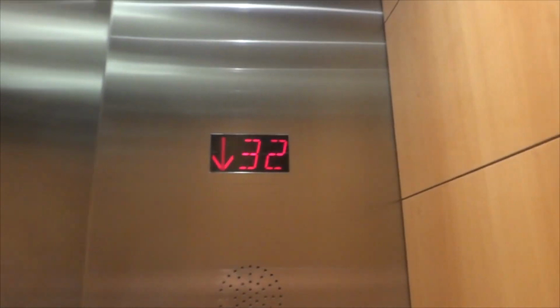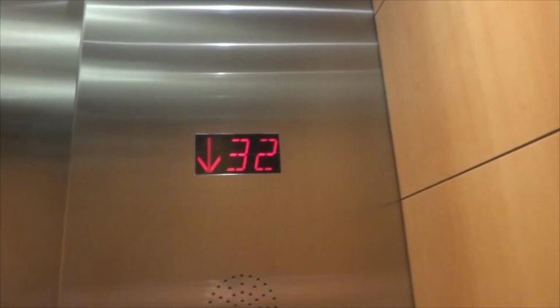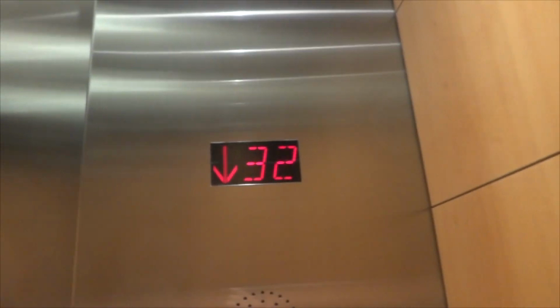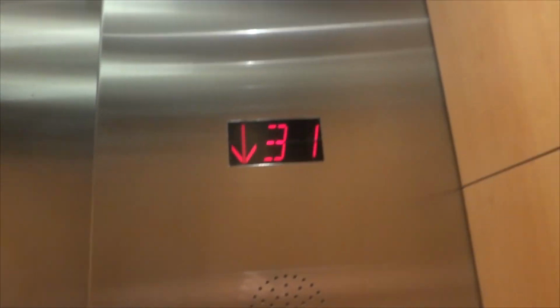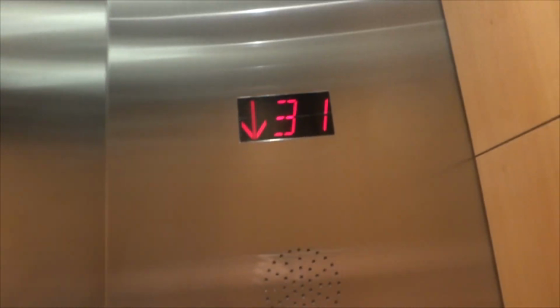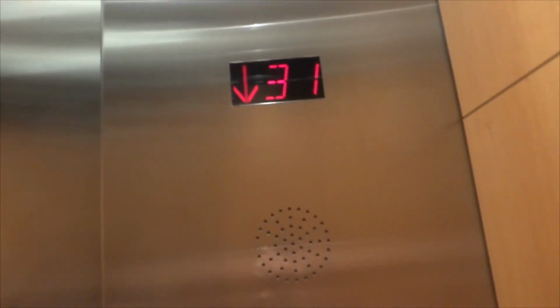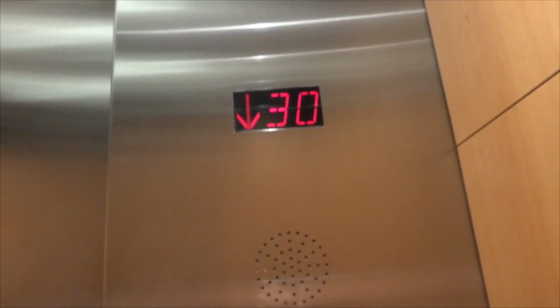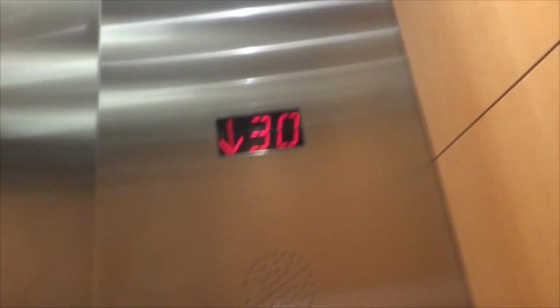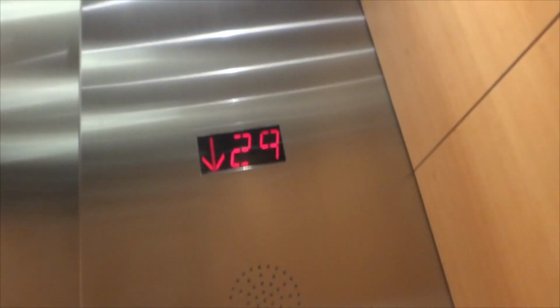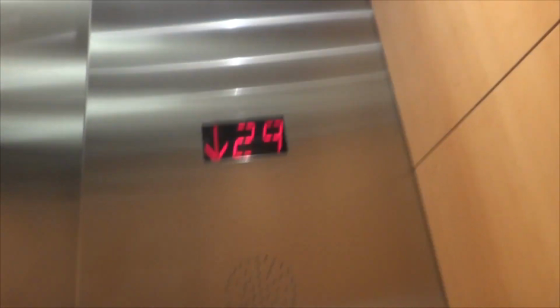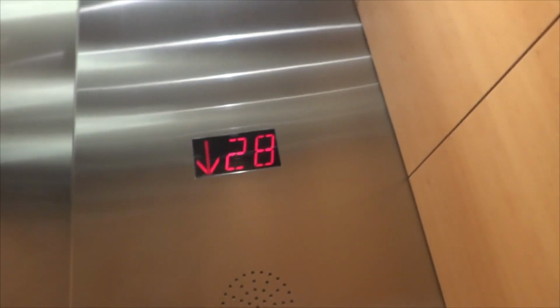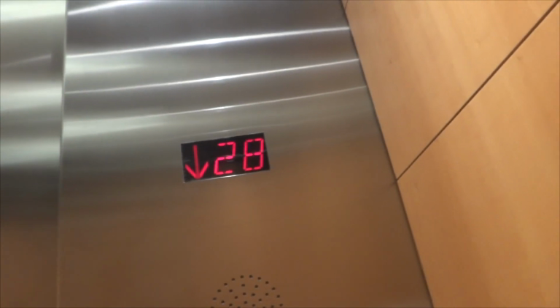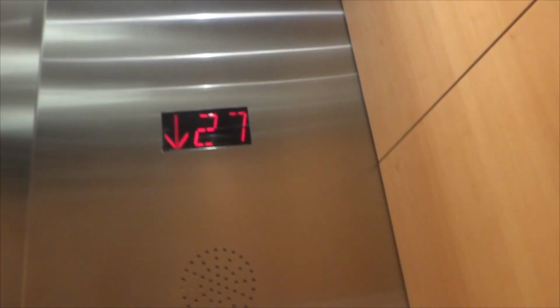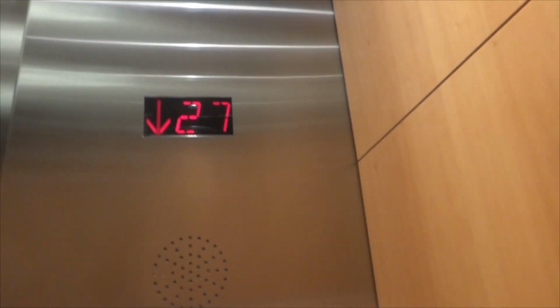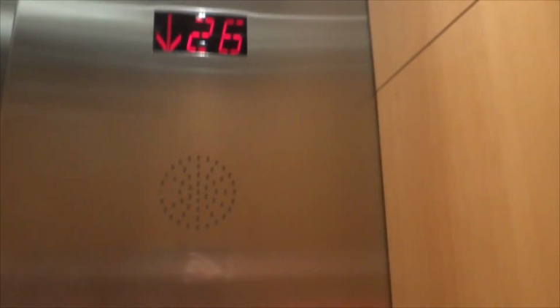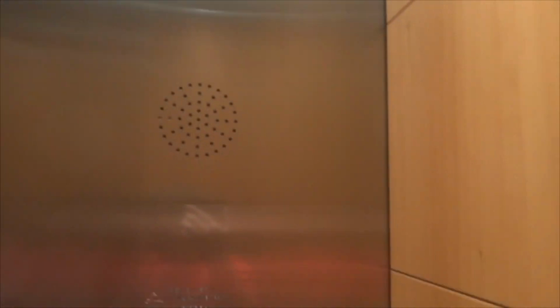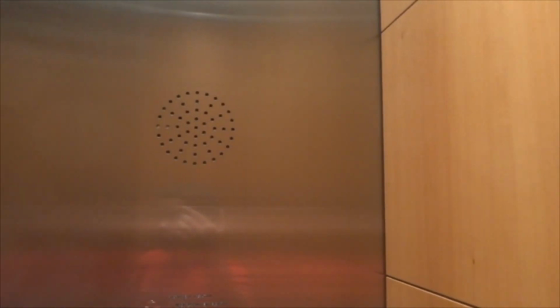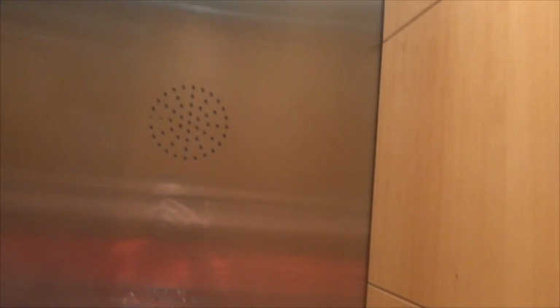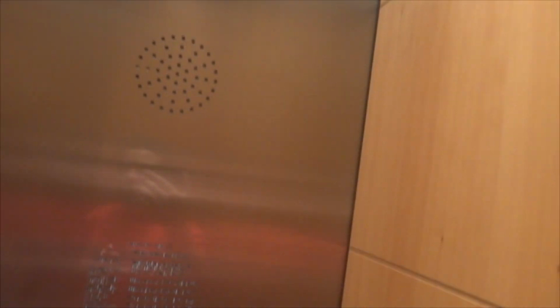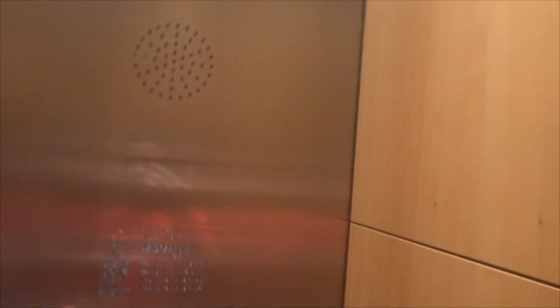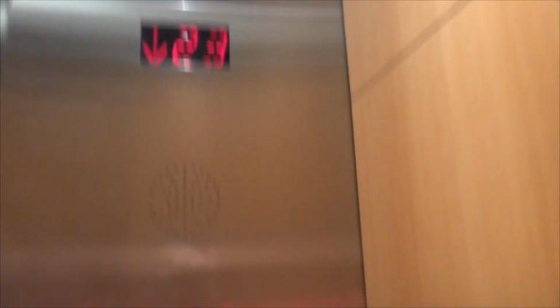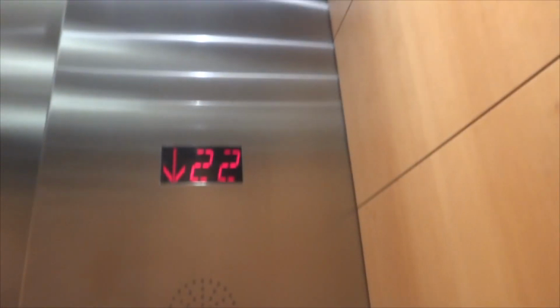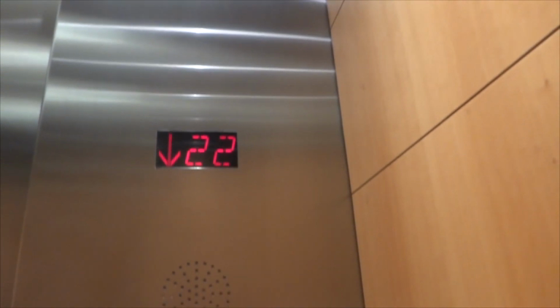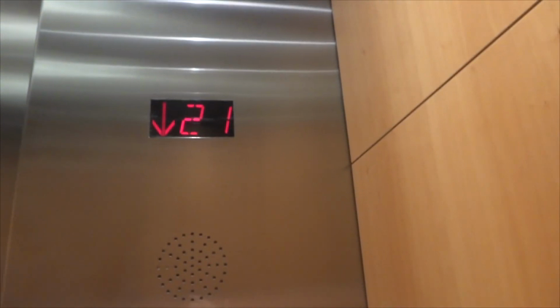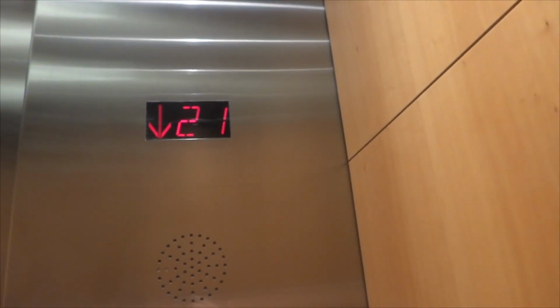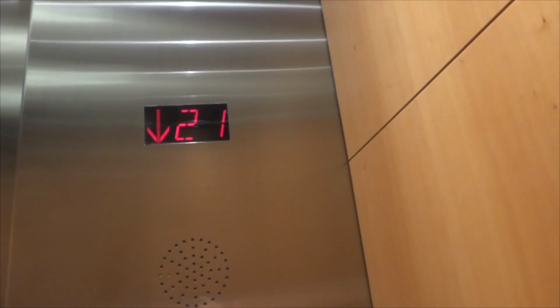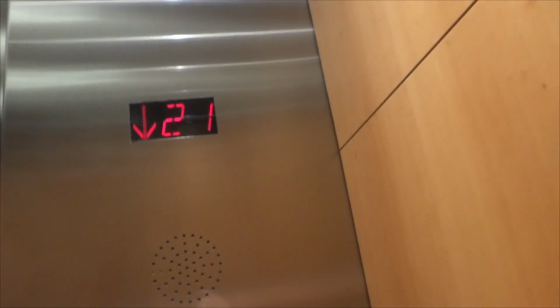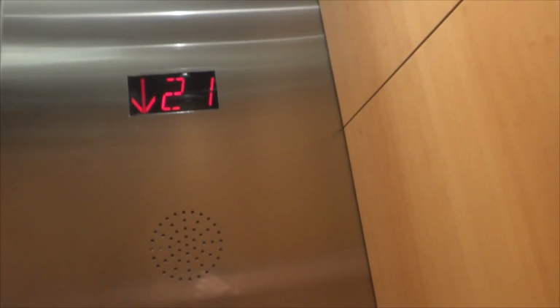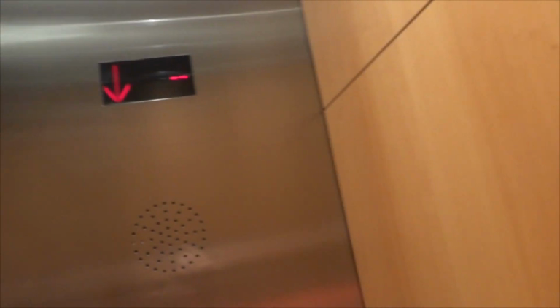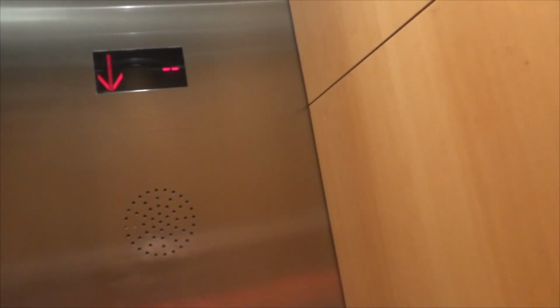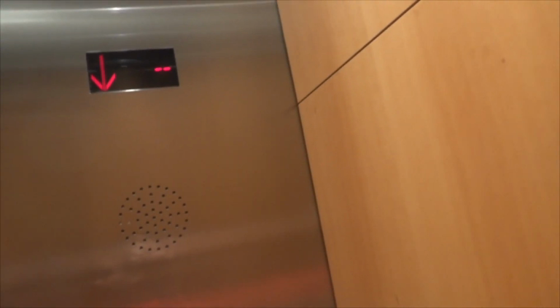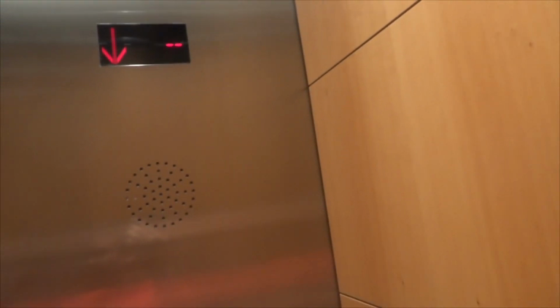It's a very nice elevator. Can we take one more ride if there's no one waiting? There are your fixtures. I've never actually seen those kind of buttons.